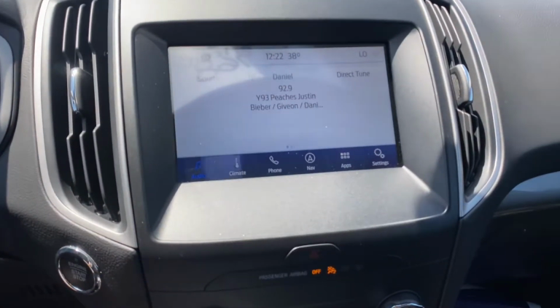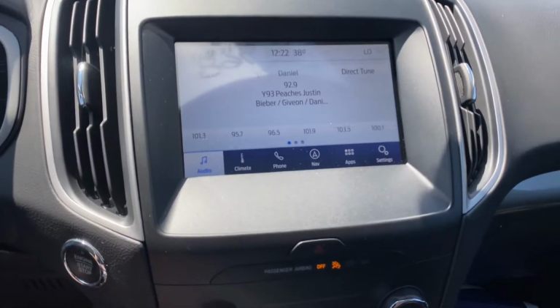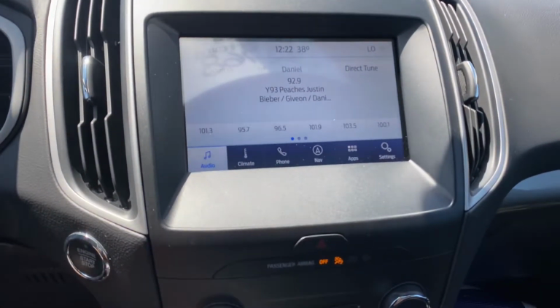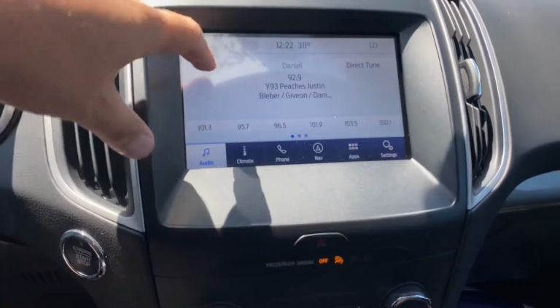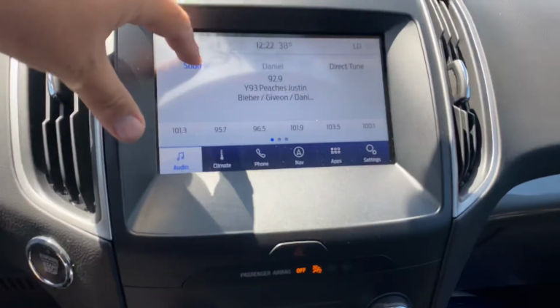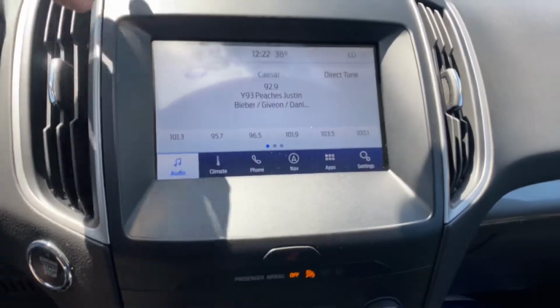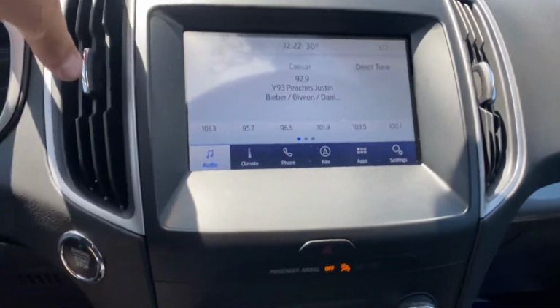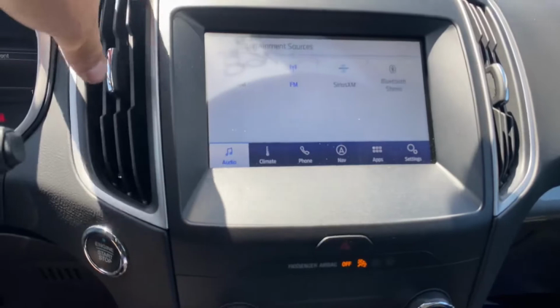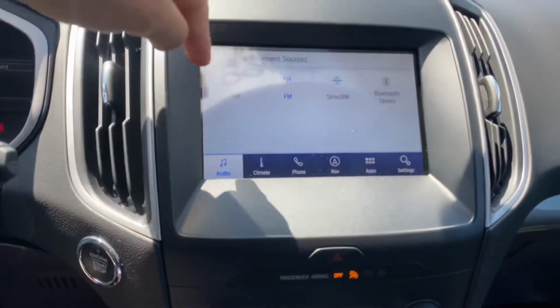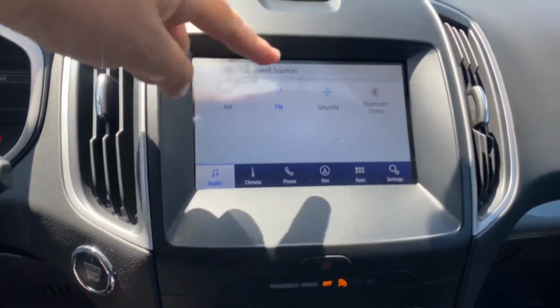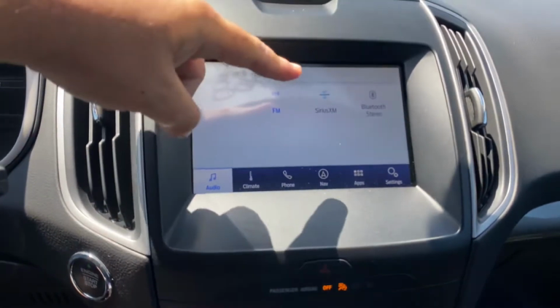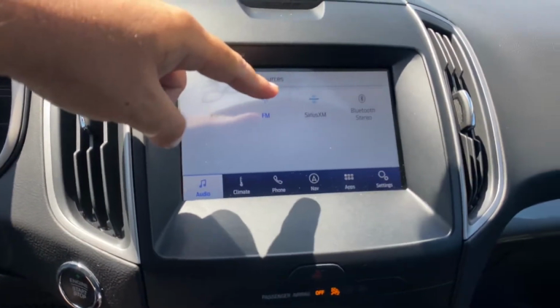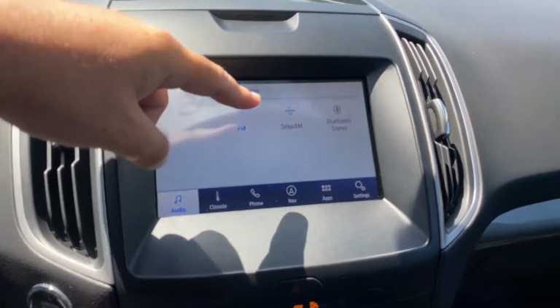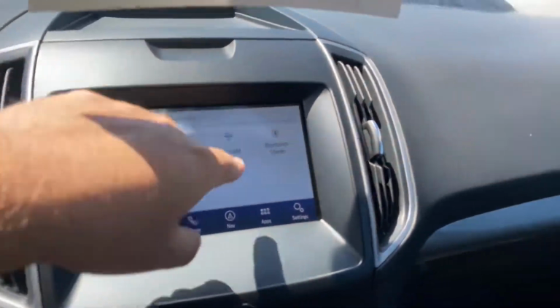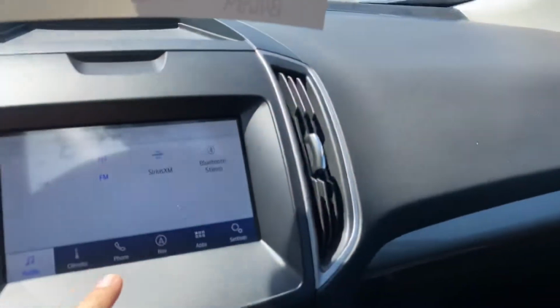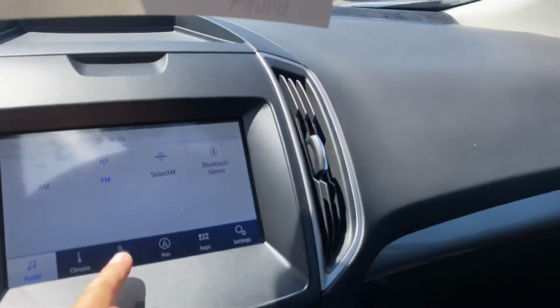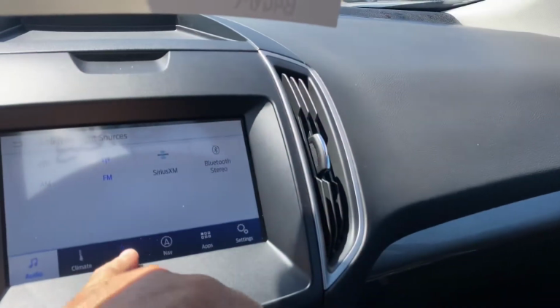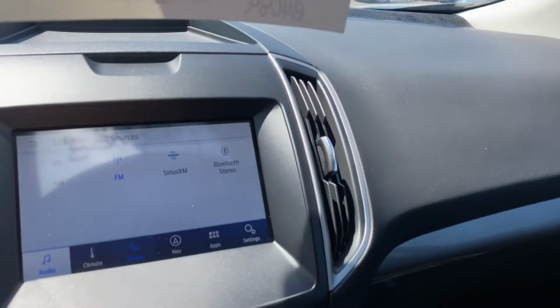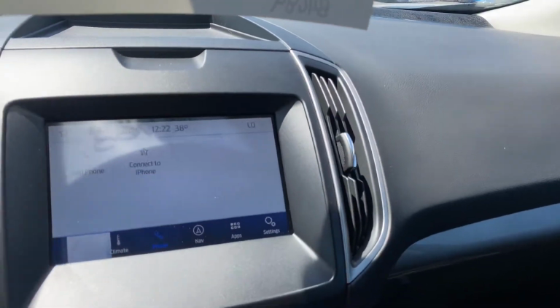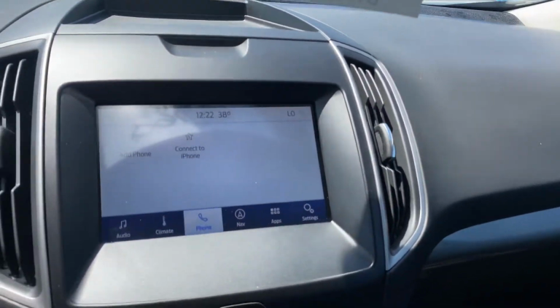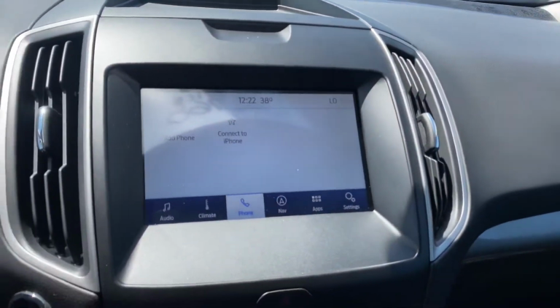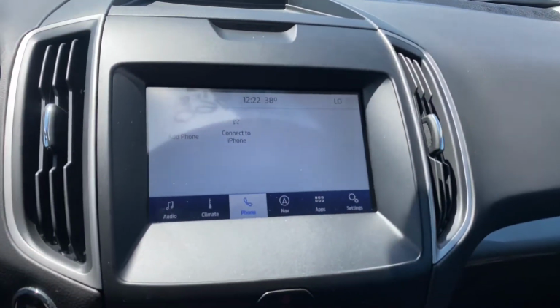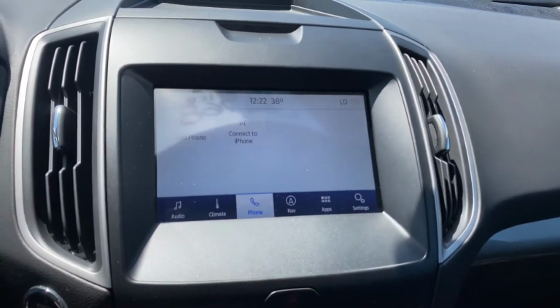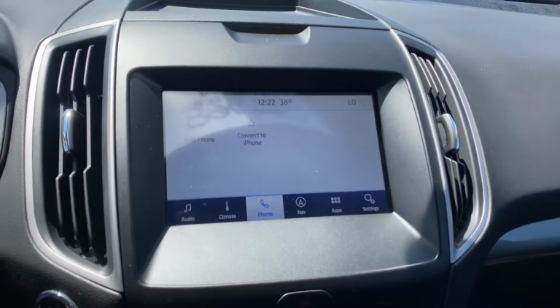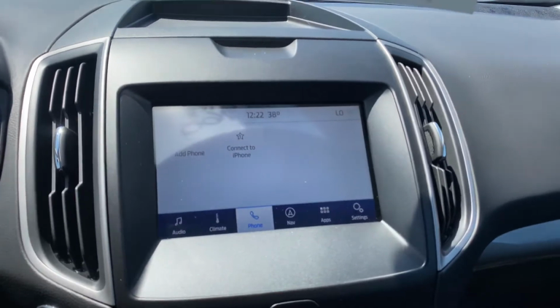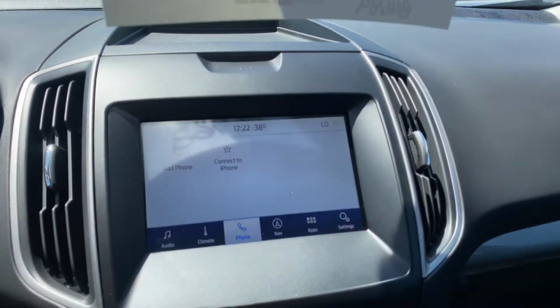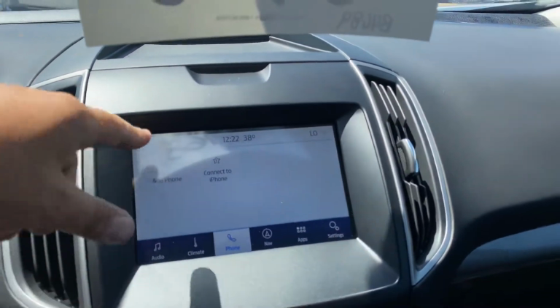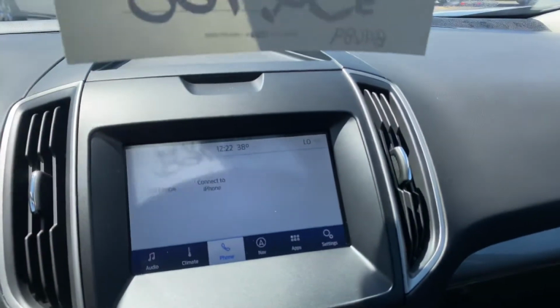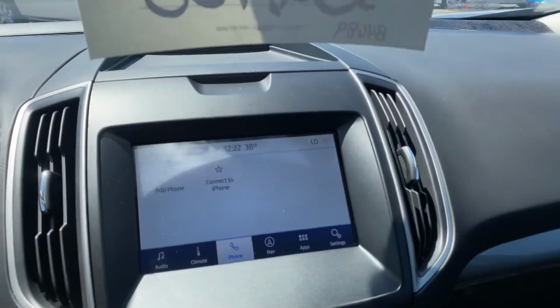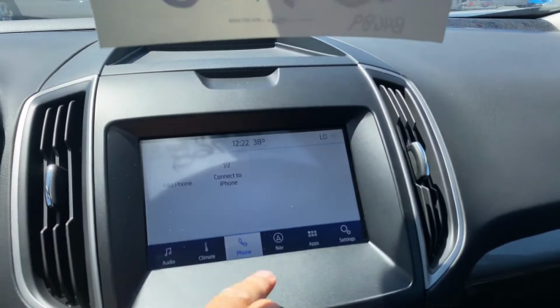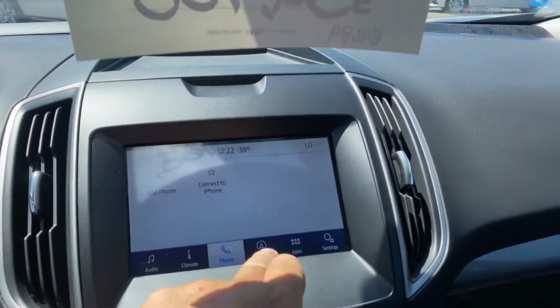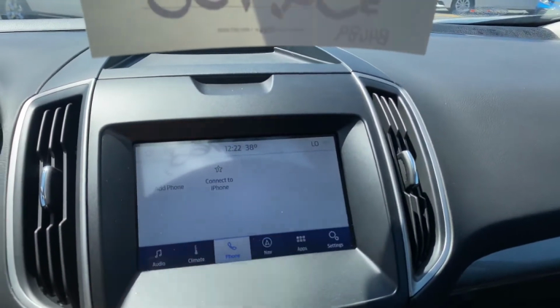The audio screen here gives you your sources: AM, FM, XM radio, and Bluetooth as well. For the phone, it's very easy to connect — just add phone and you're done like that.